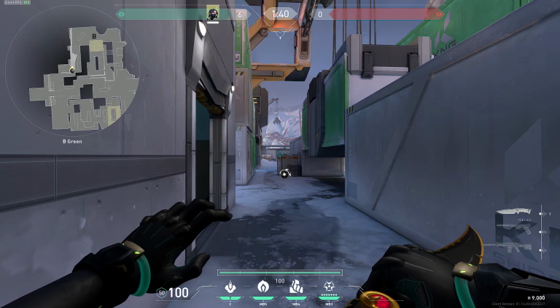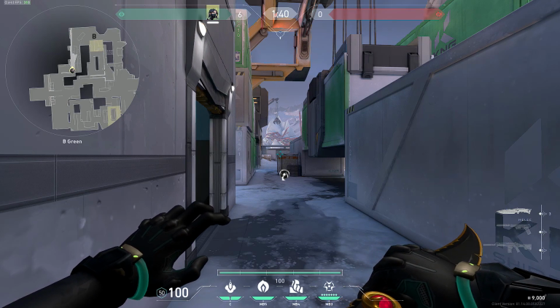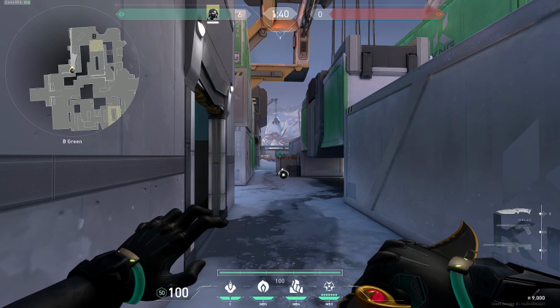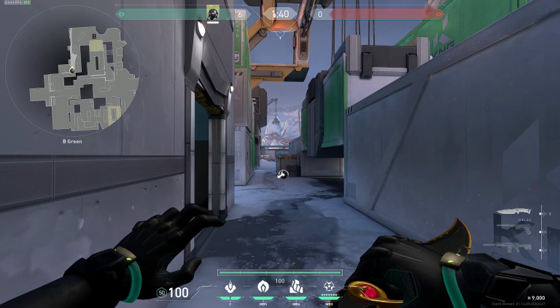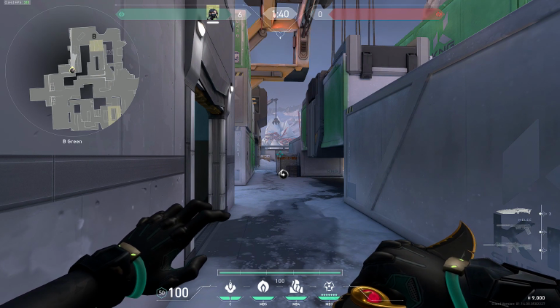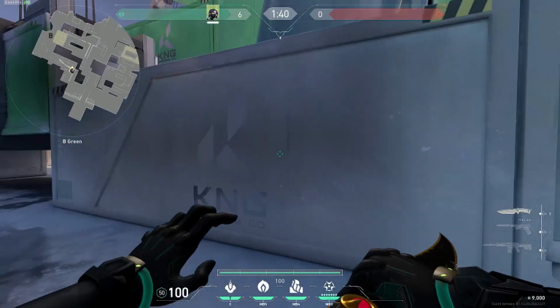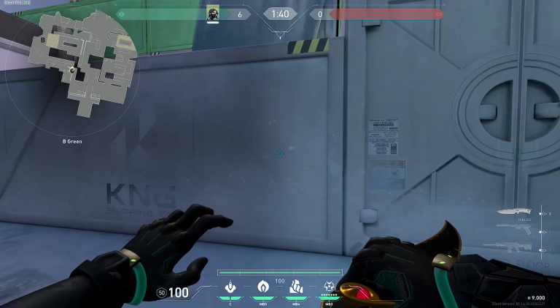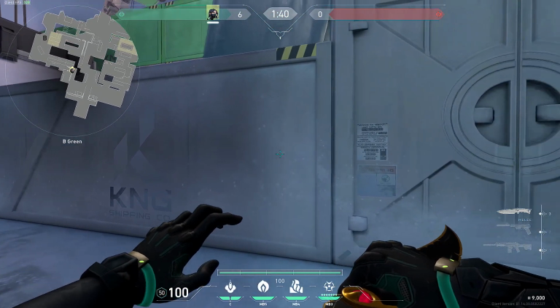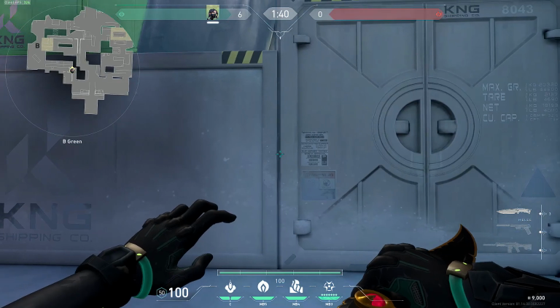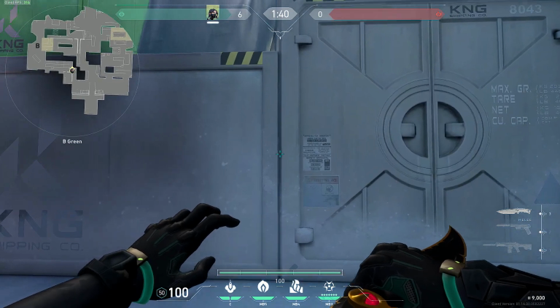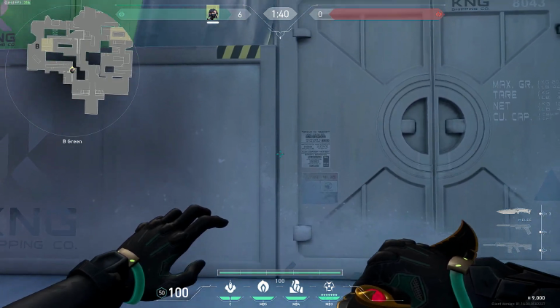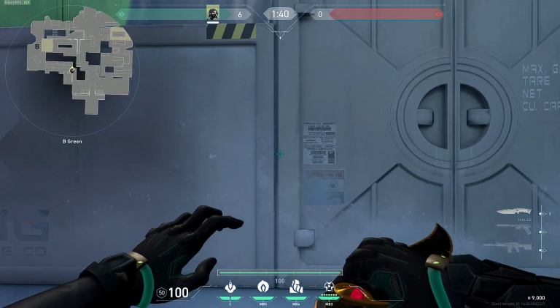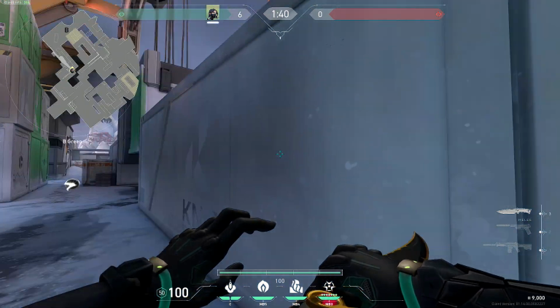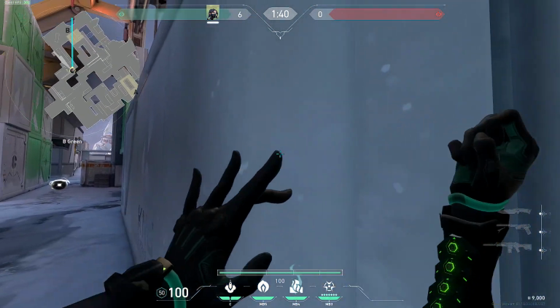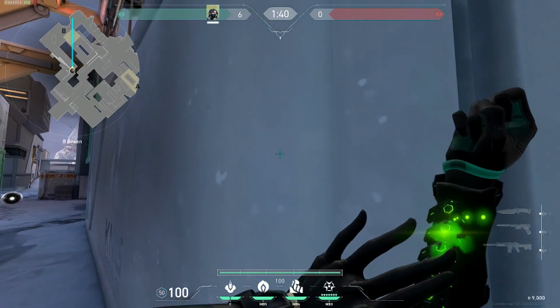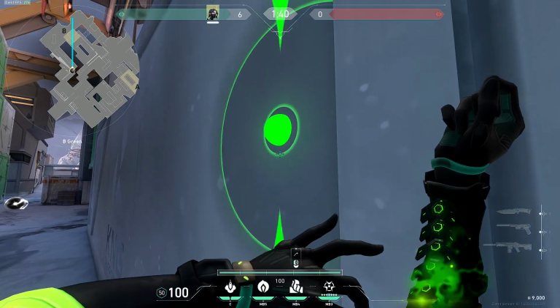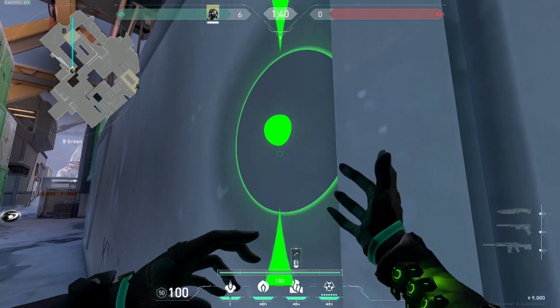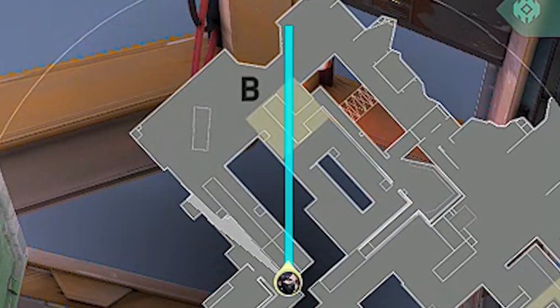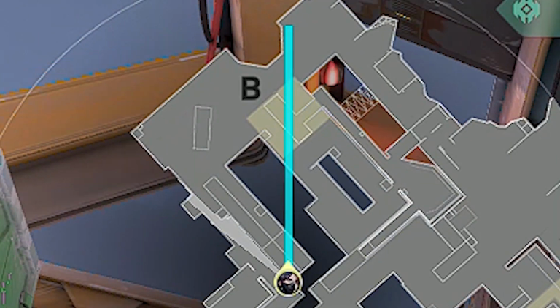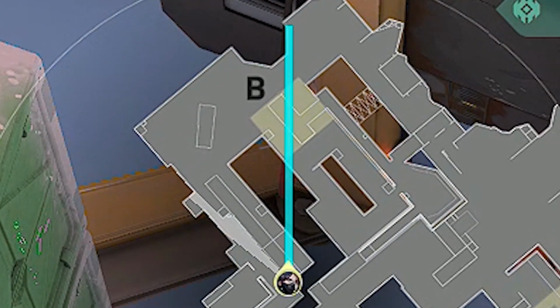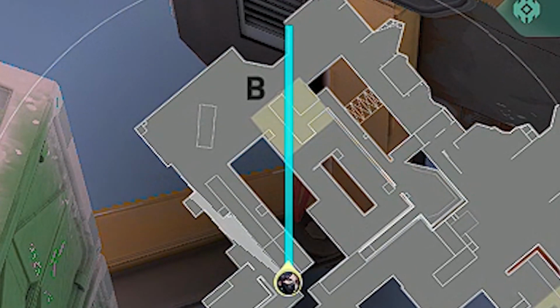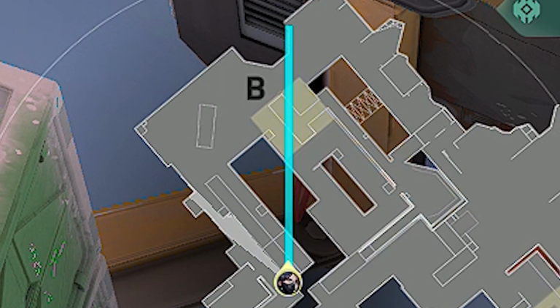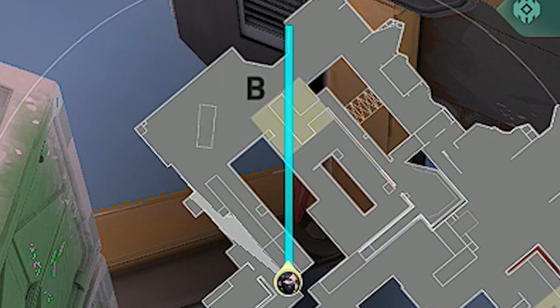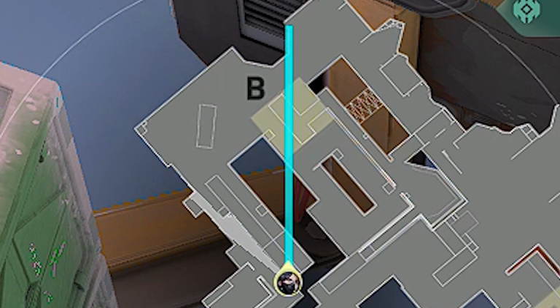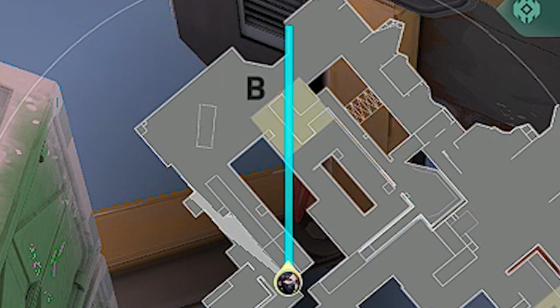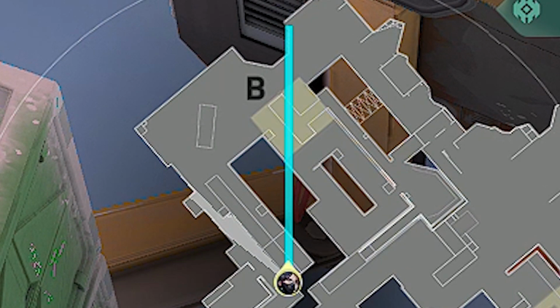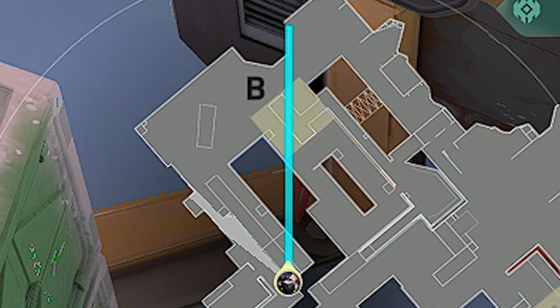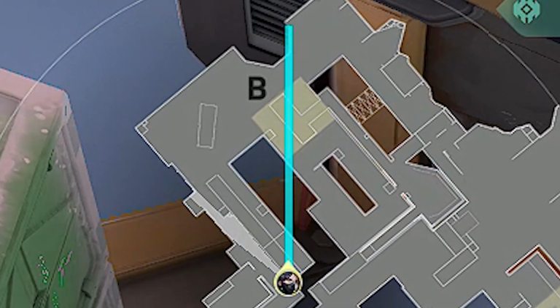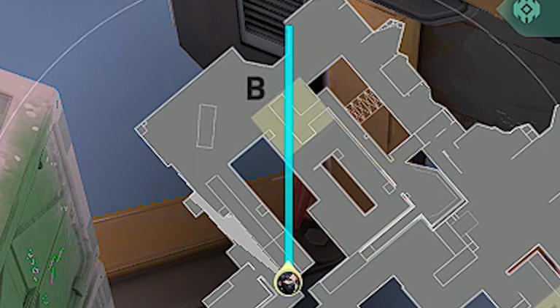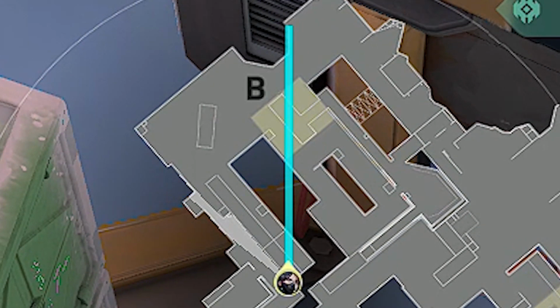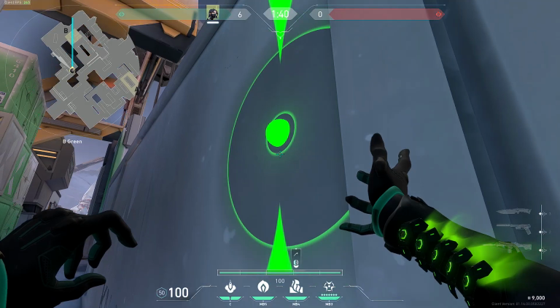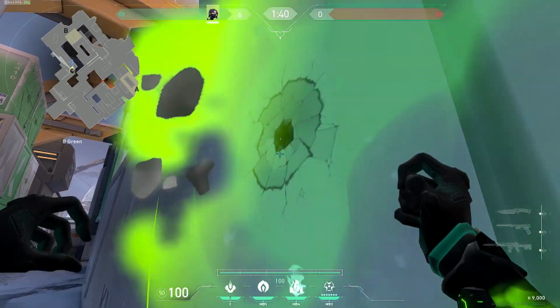For the wall for attacking B site, you're going to want to have first cleared out B main before you throw it up. To put it up, come up to this line right here between these two boxes, and on your map line it up so it blocks off any angle from nest, mid, and snowman.